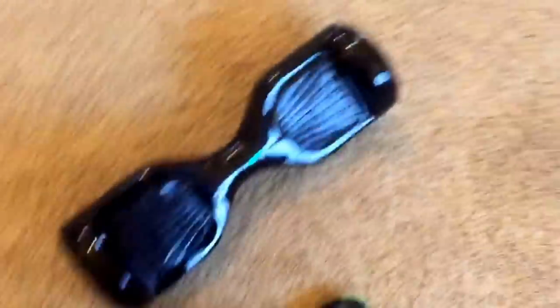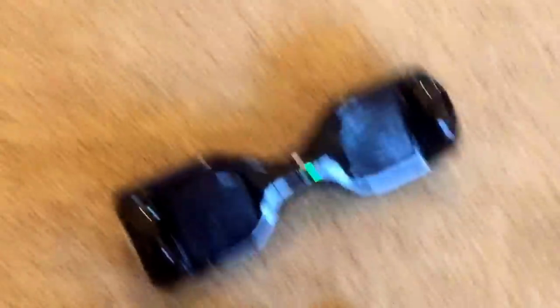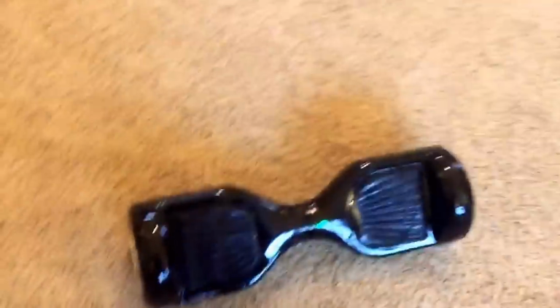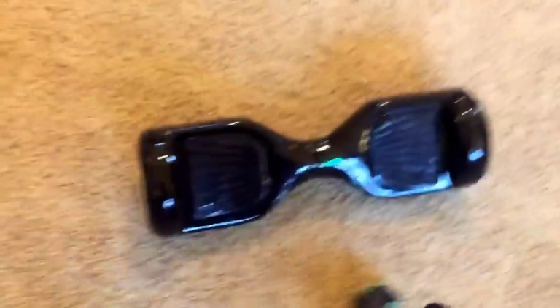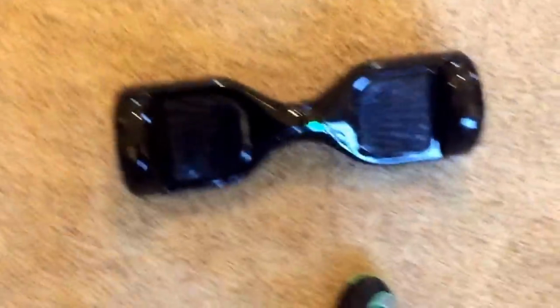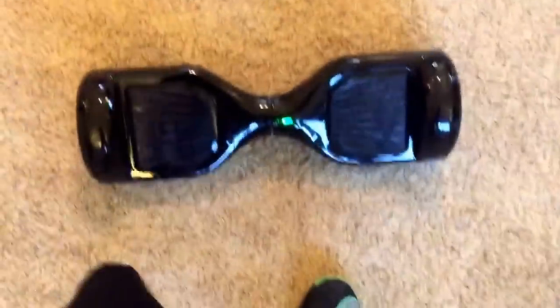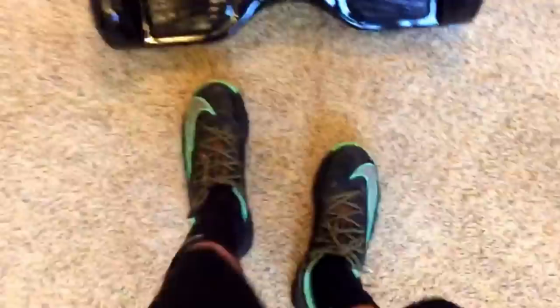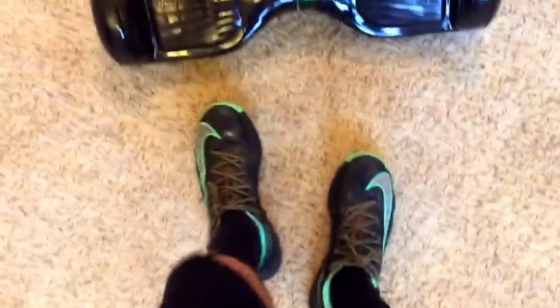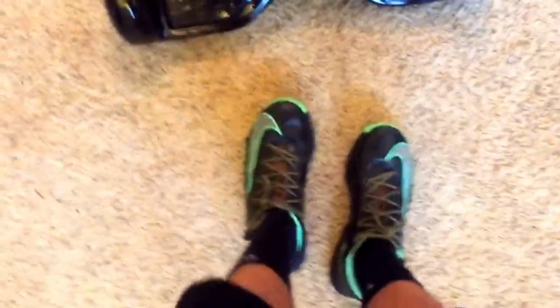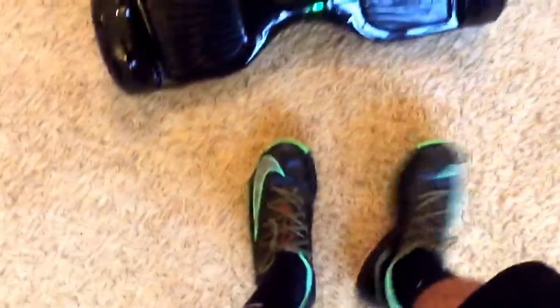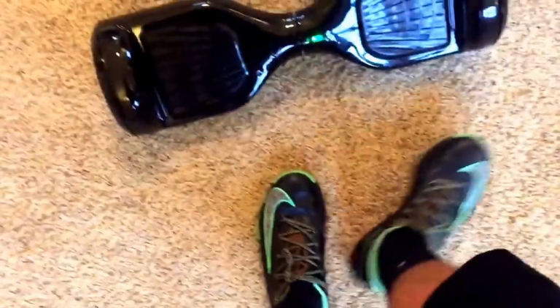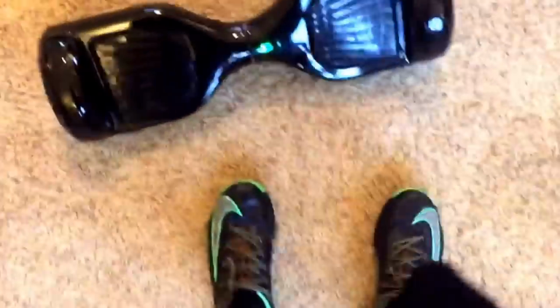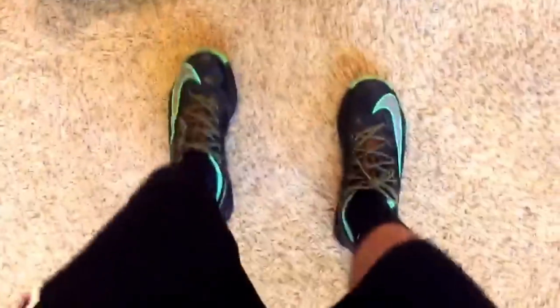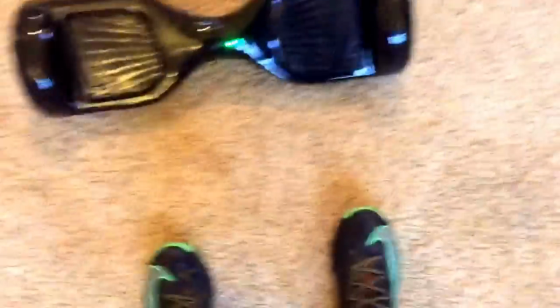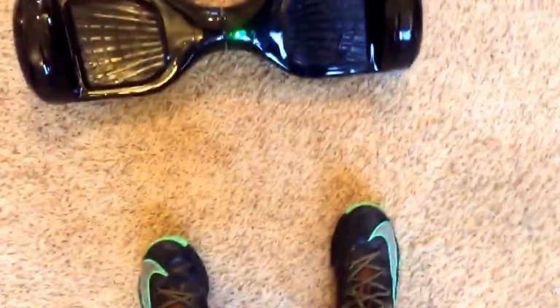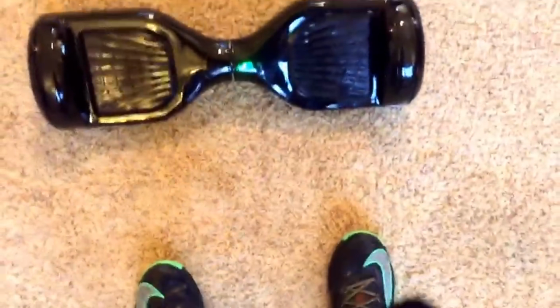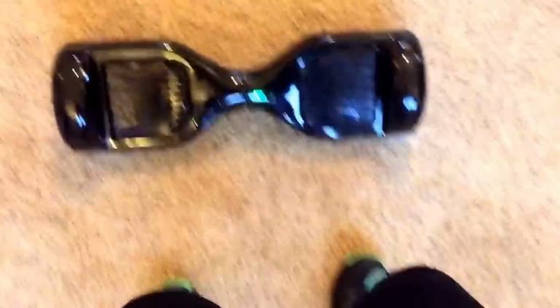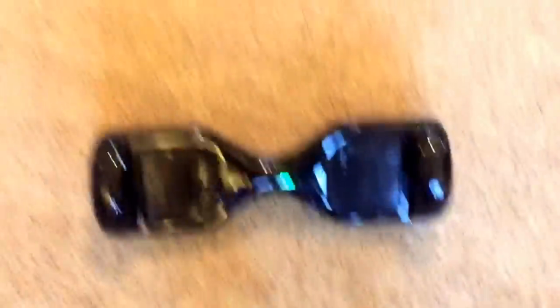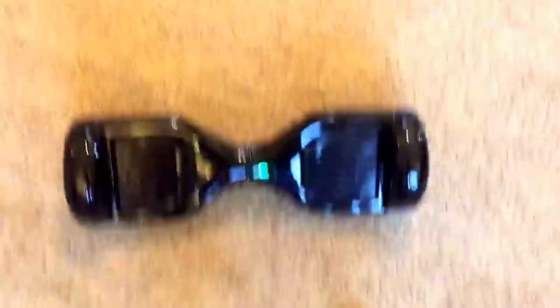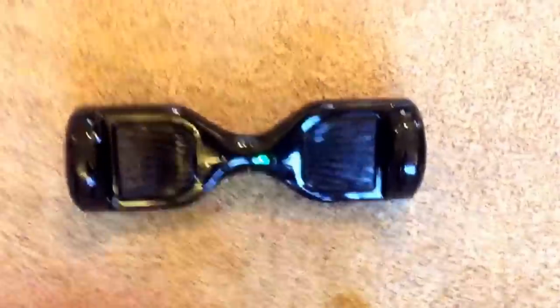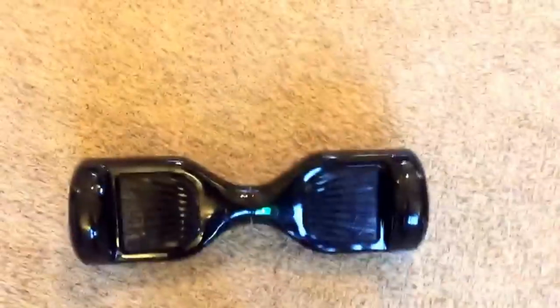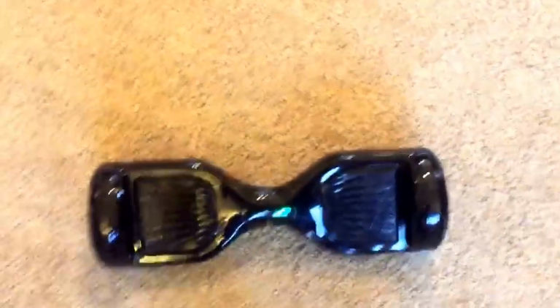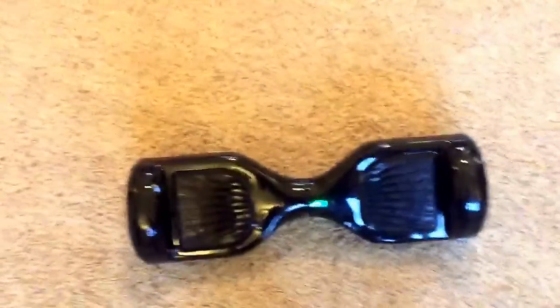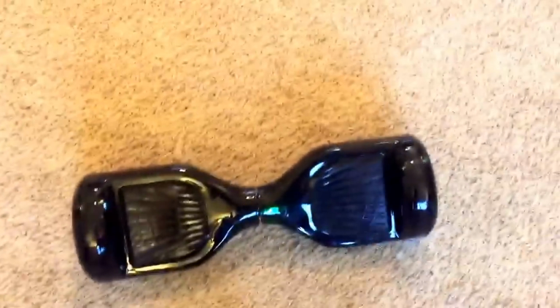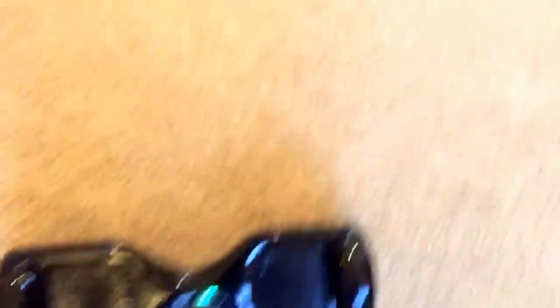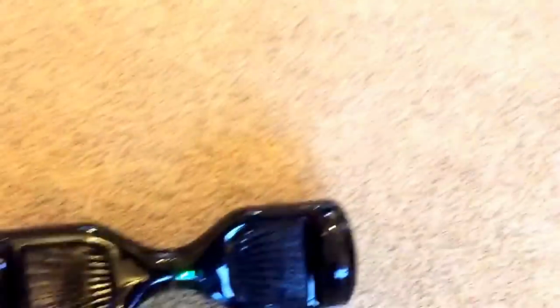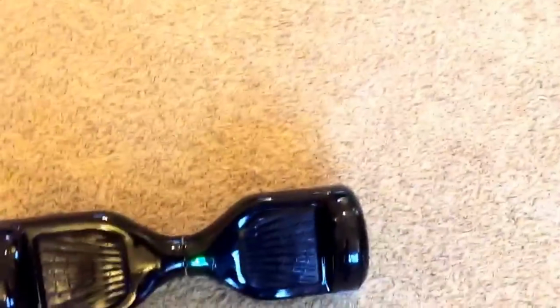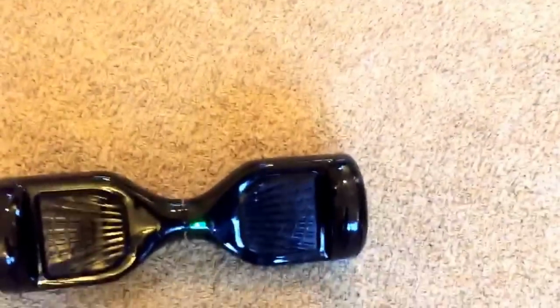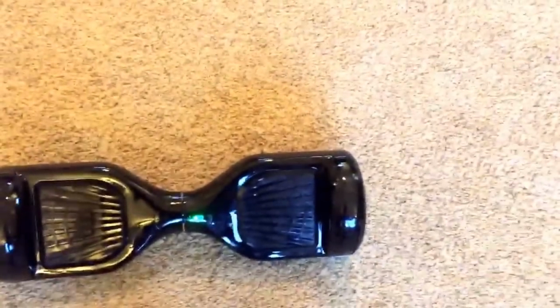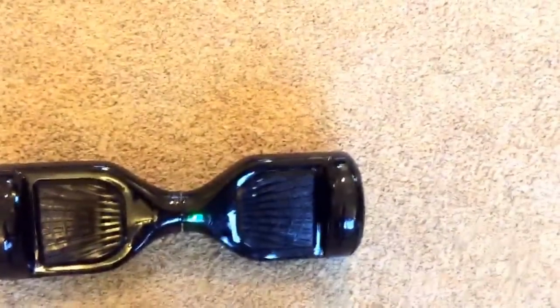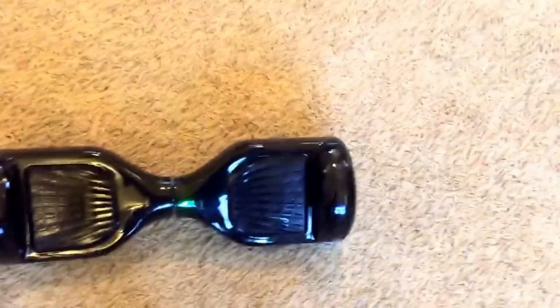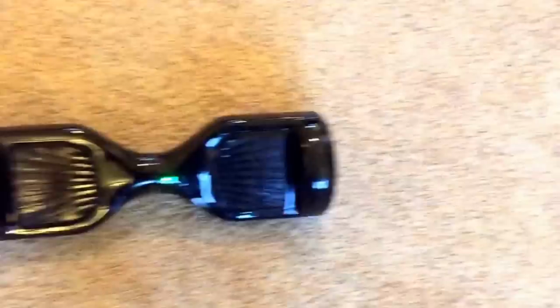So my first tip for you guys is to wear shoes. Wearing shoes — I can't tell you how much easier it is to ride and balance. It is so much more steady.